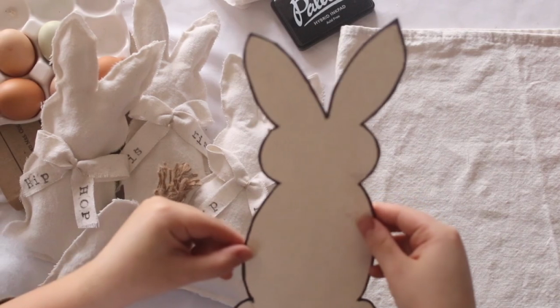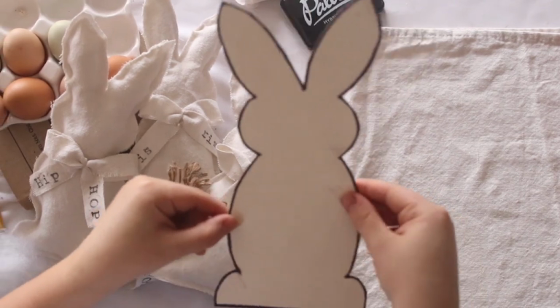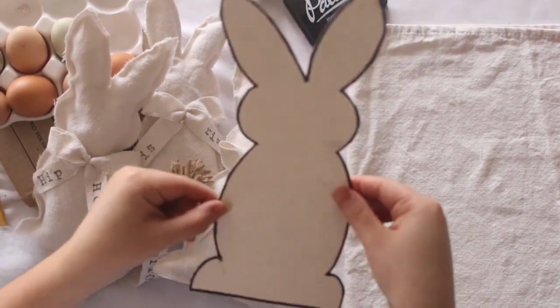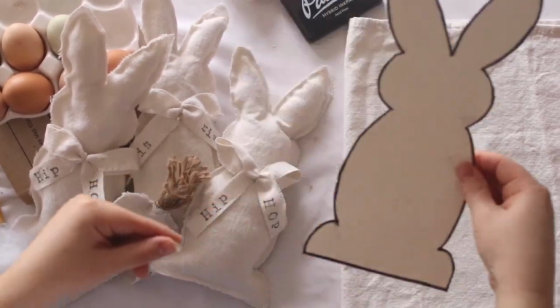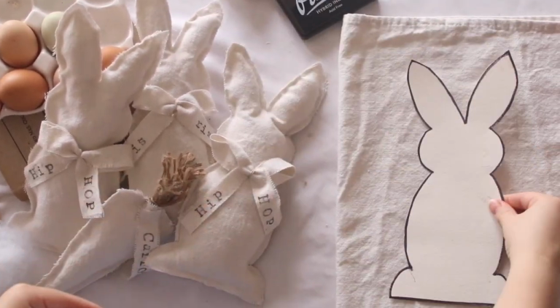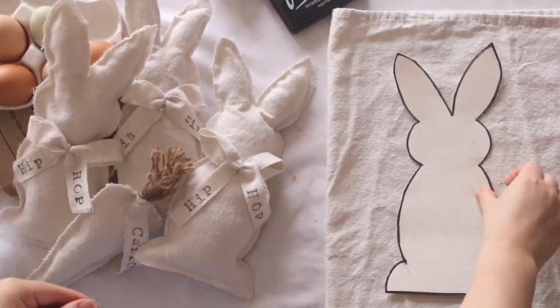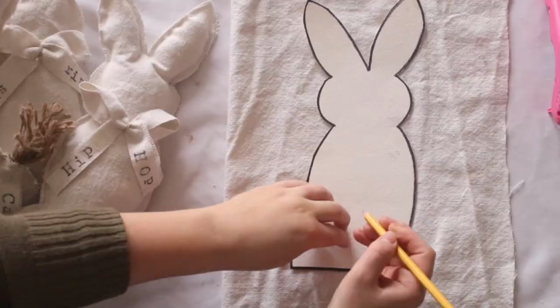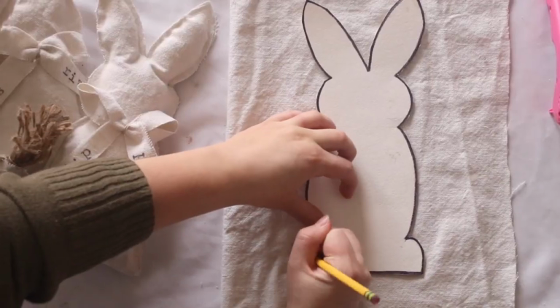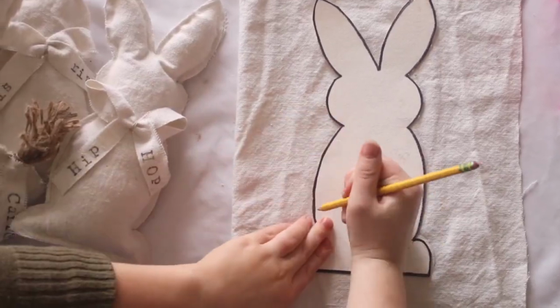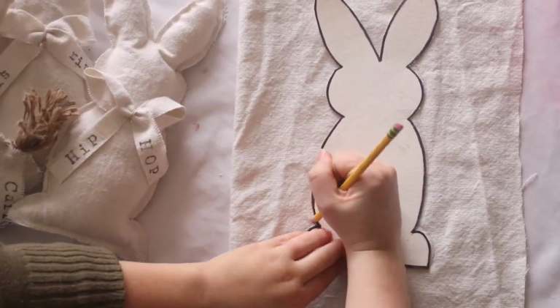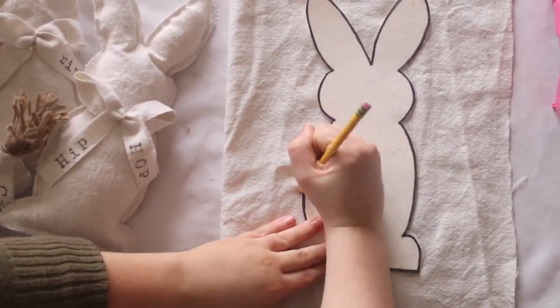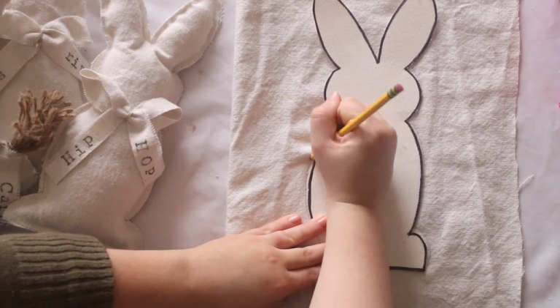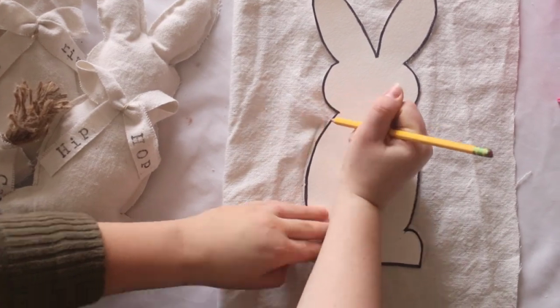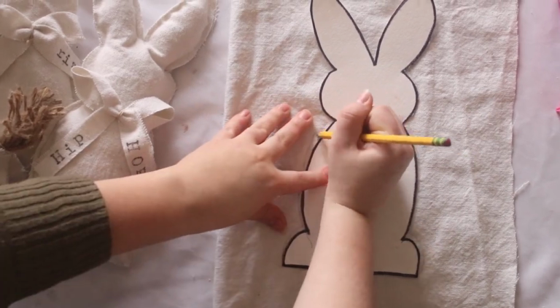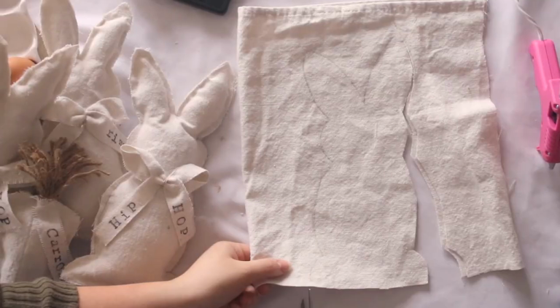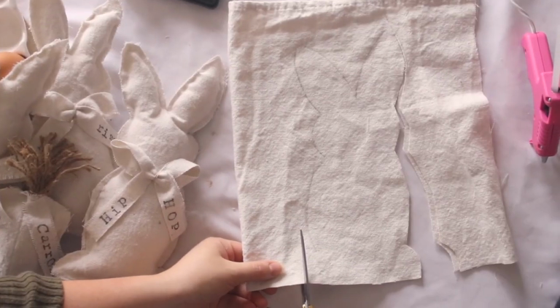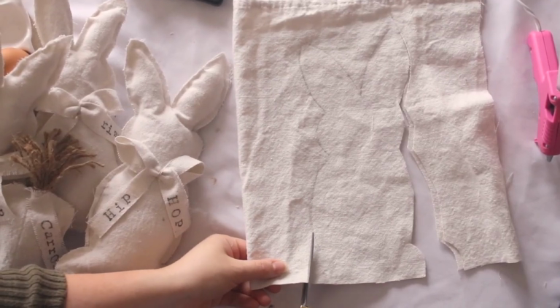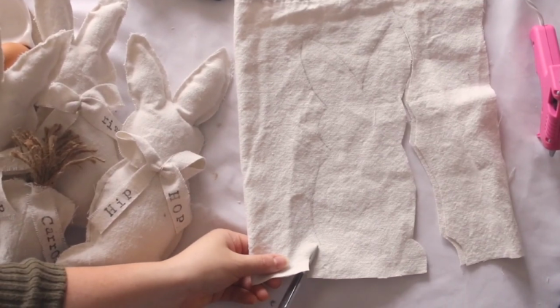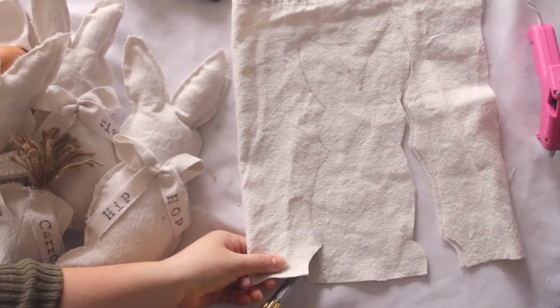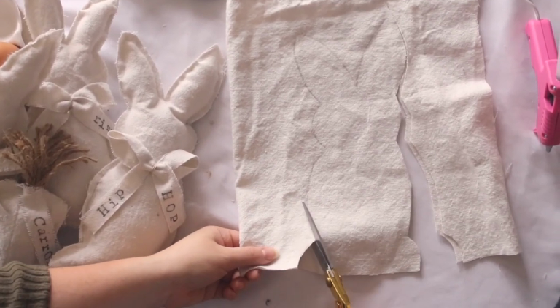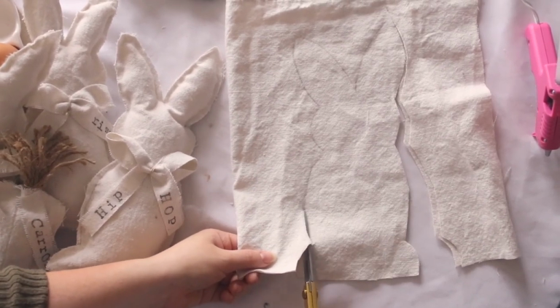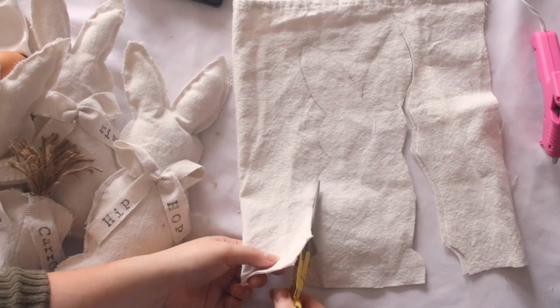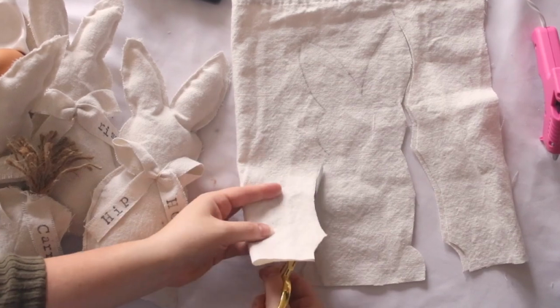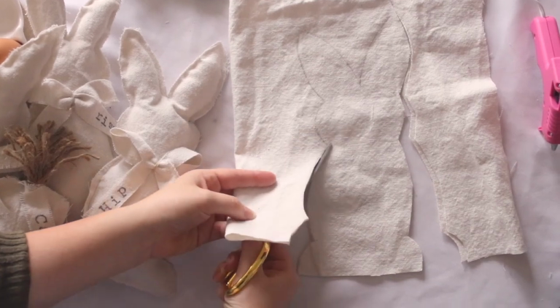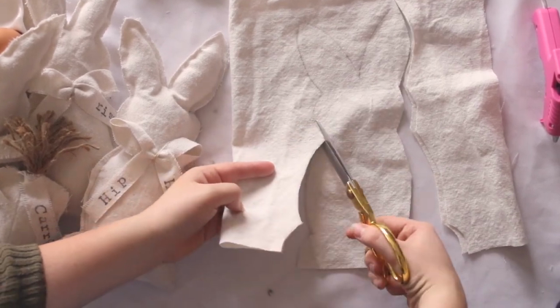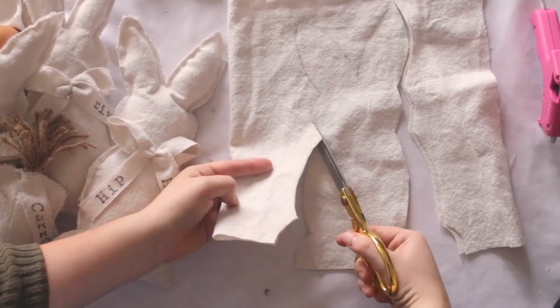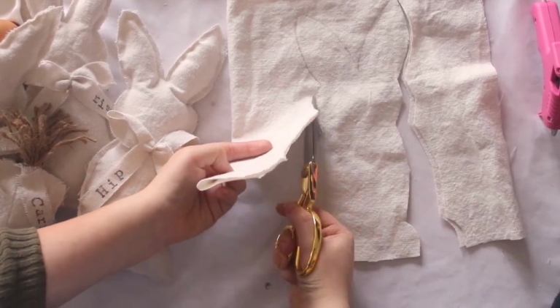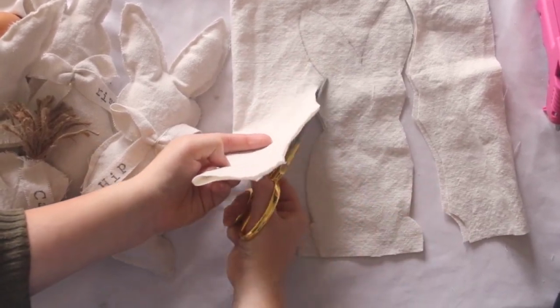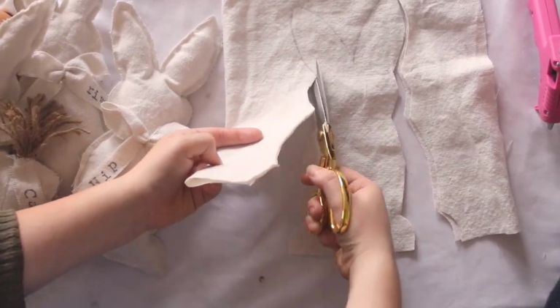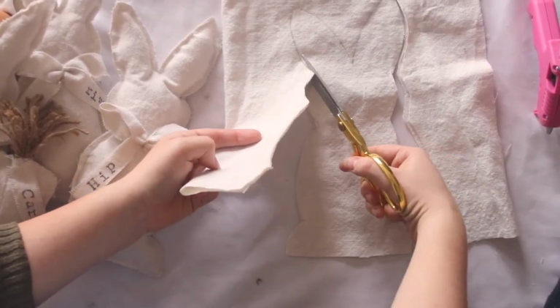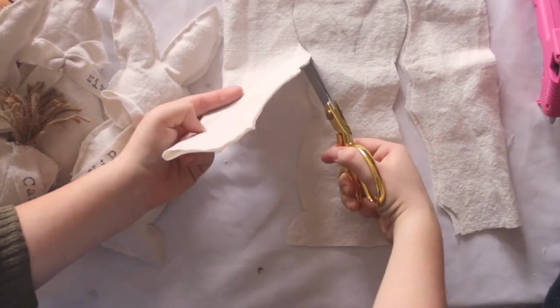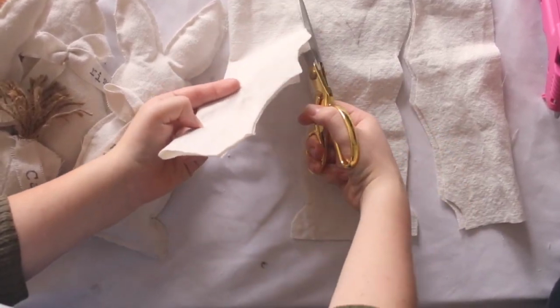First you're going to cut your bunny template out. Next you will fold your fabric over, tracing your bunny template, and now we're going to cut our bunny out. Feel free to use pinking shears — I think this would be a super cute finish and would also prevent fraying.